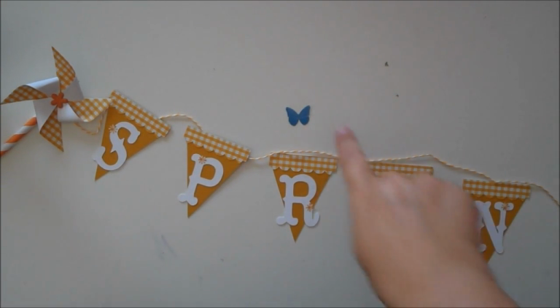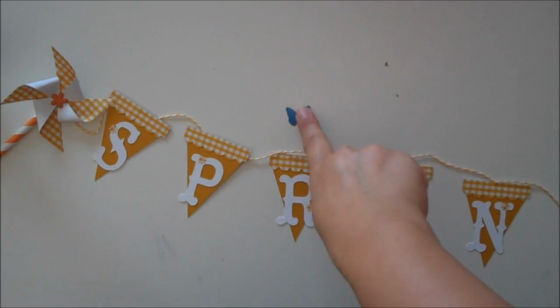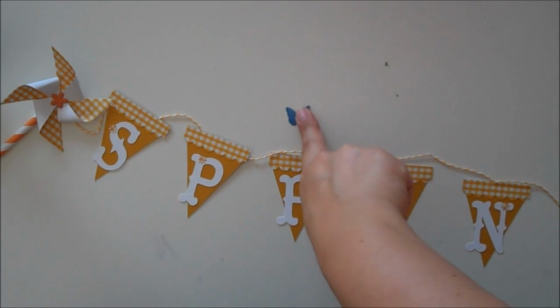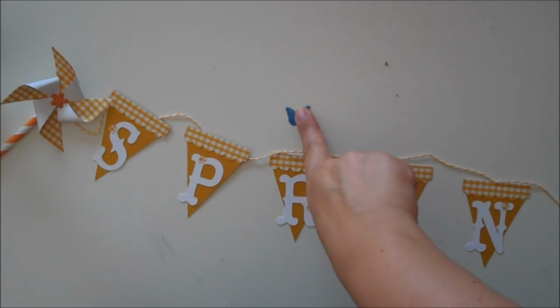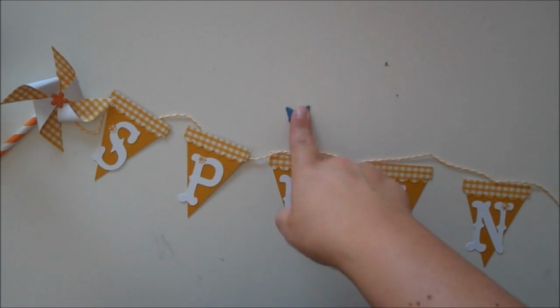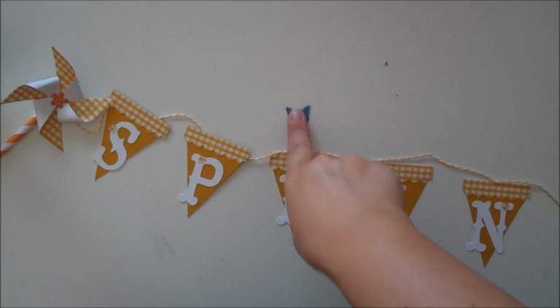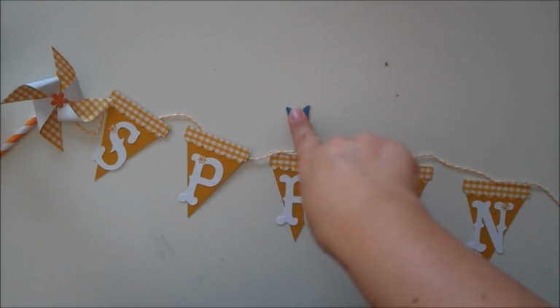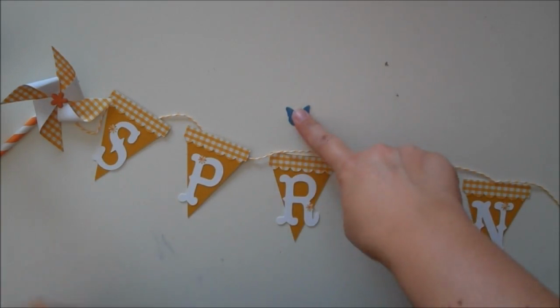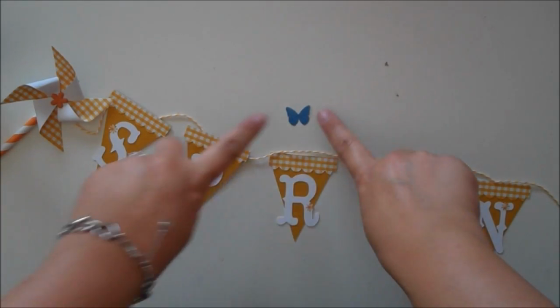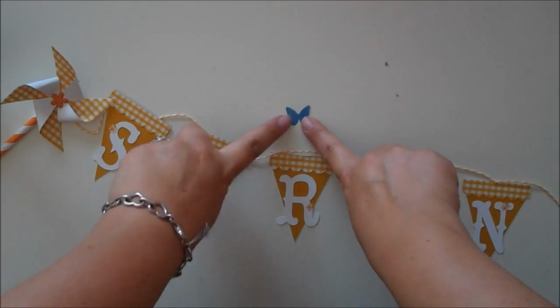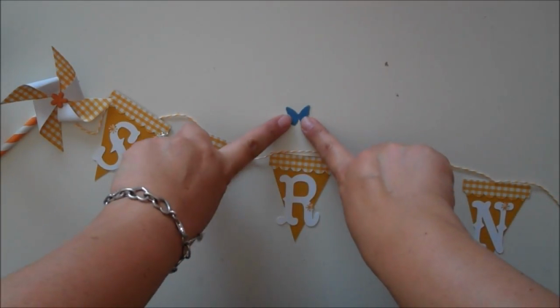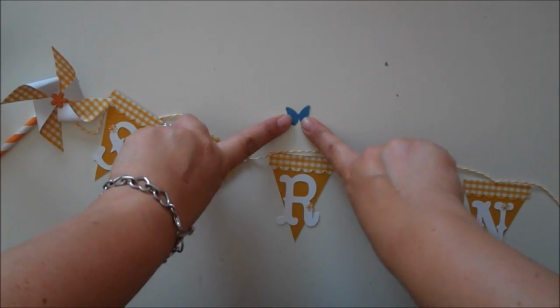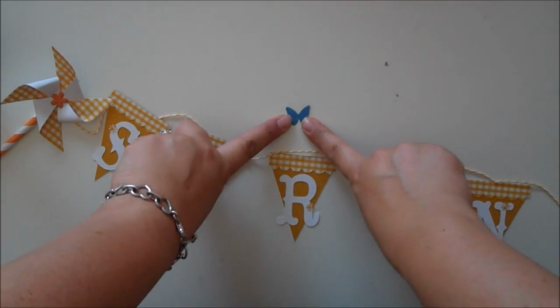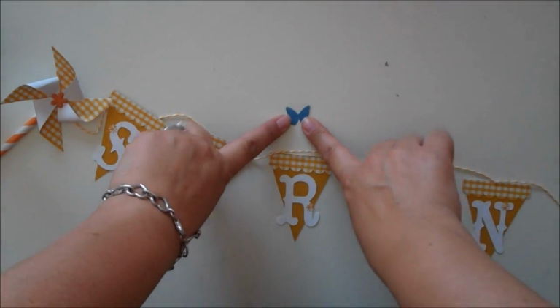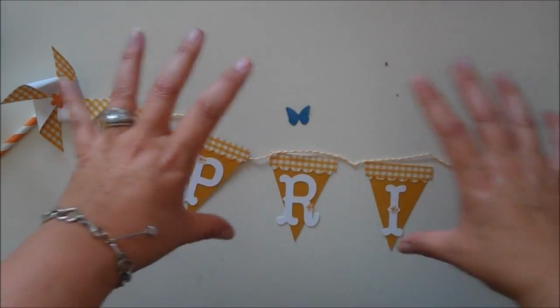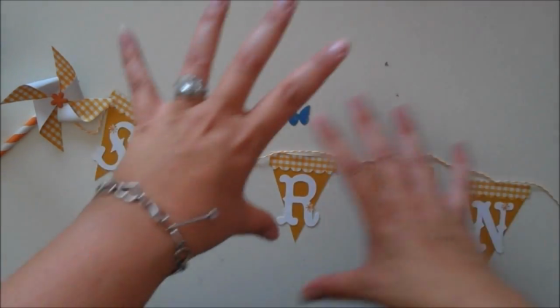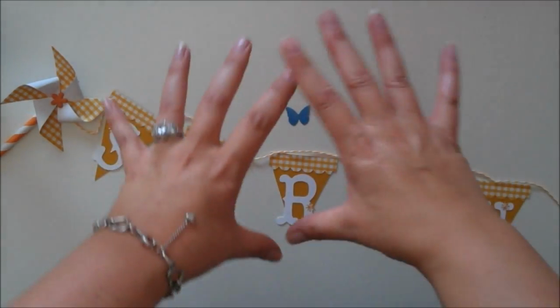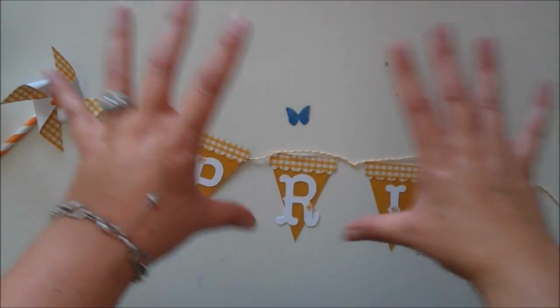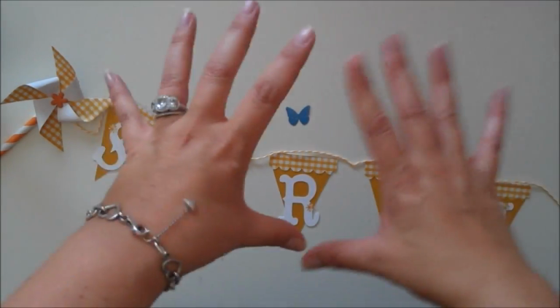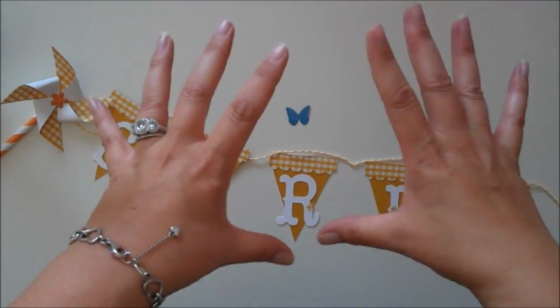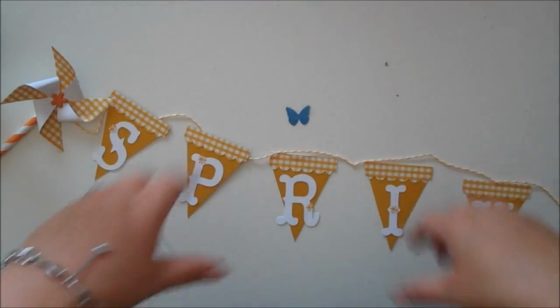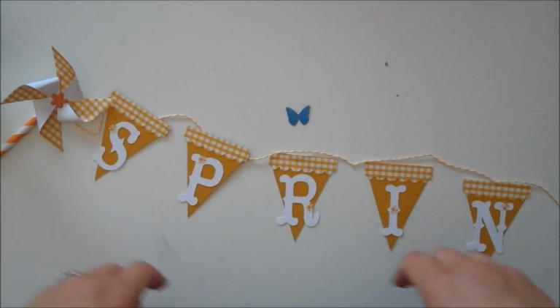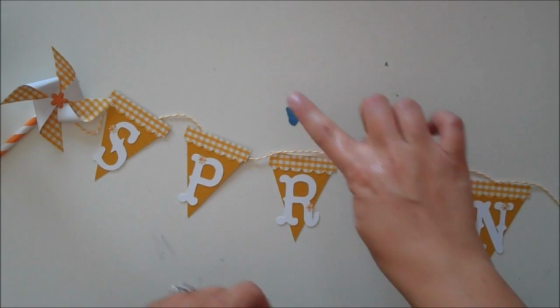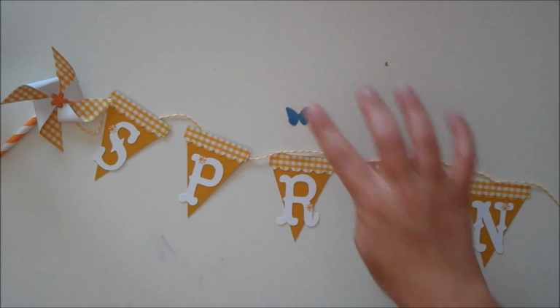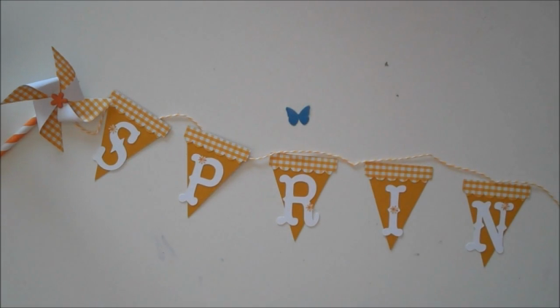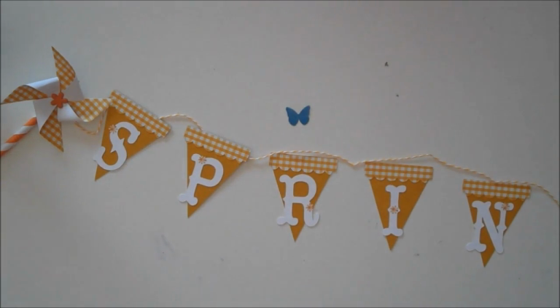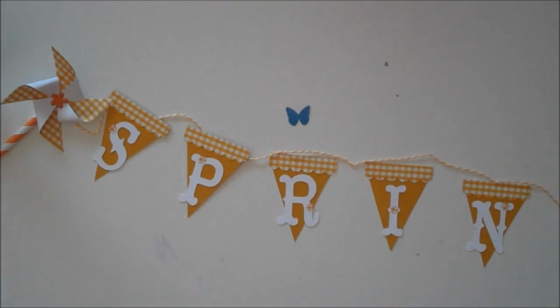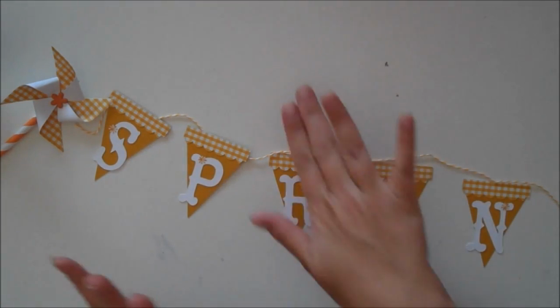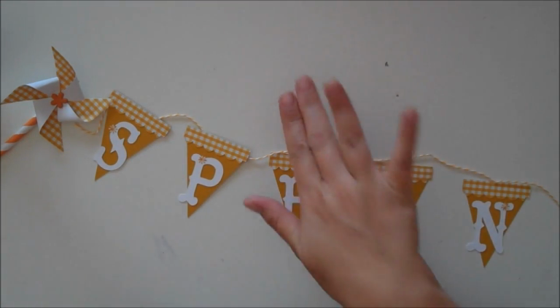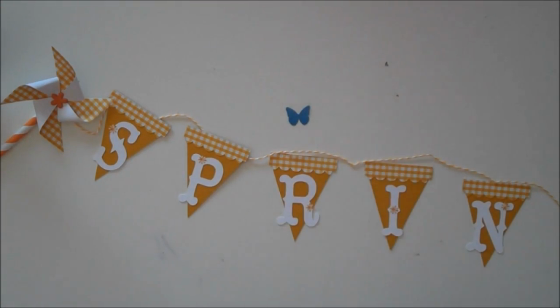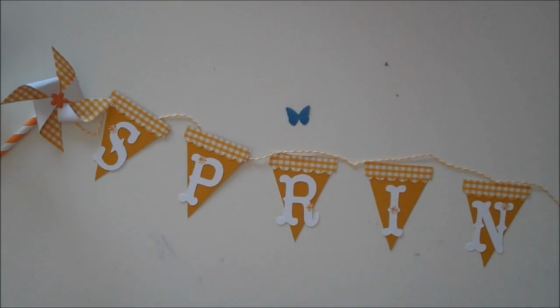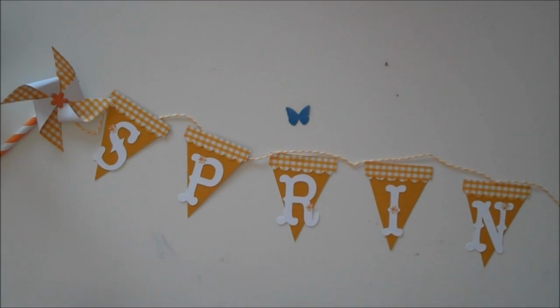This little blue butterfly is kind of my center spot so I try to keep stuff in camera. If you're wondering what that is, that's just for me.